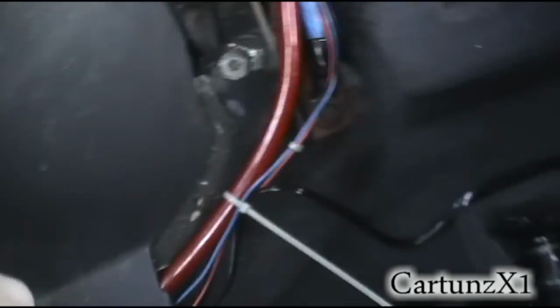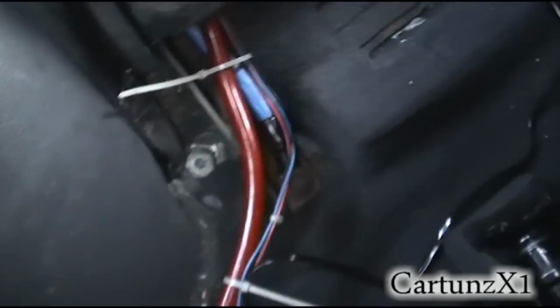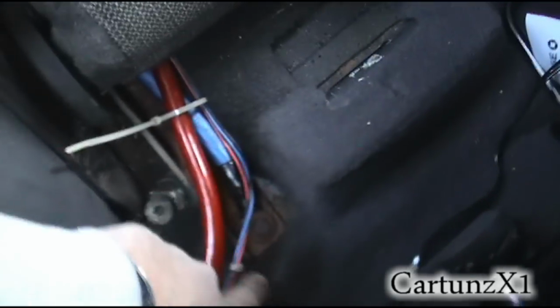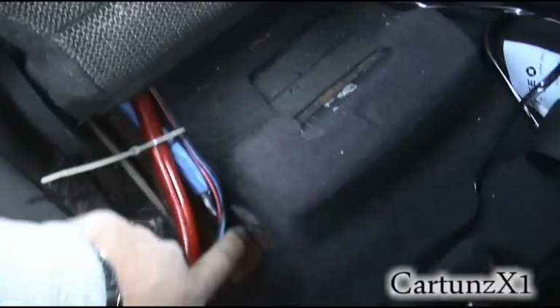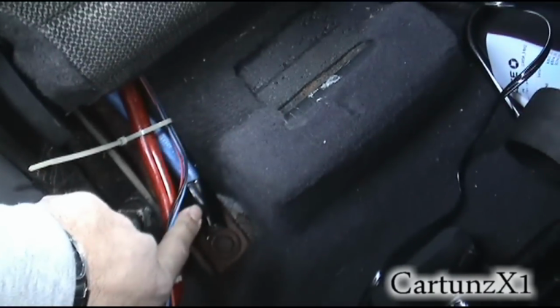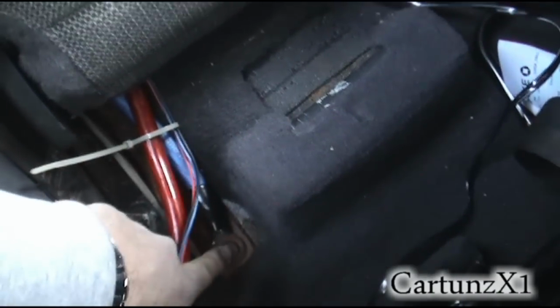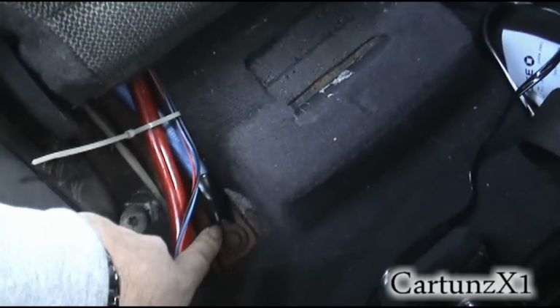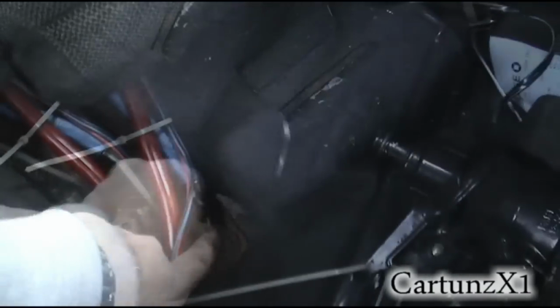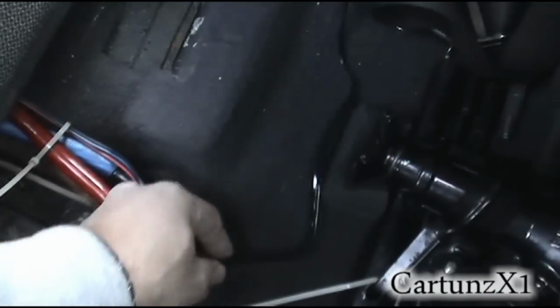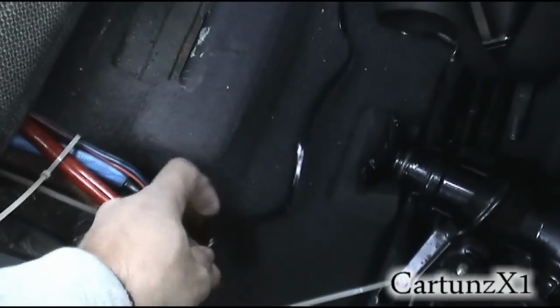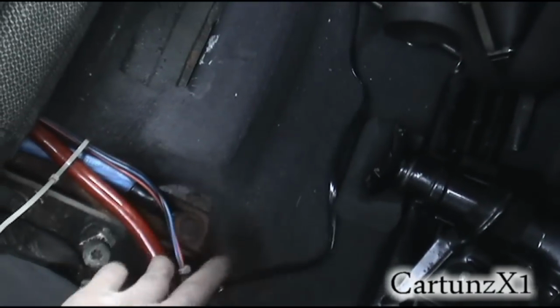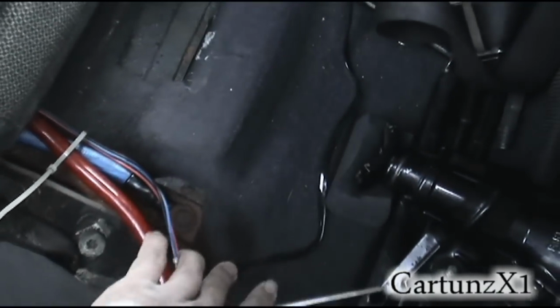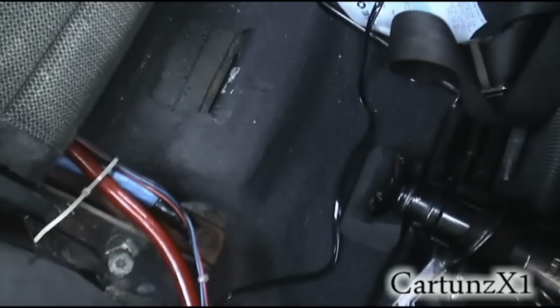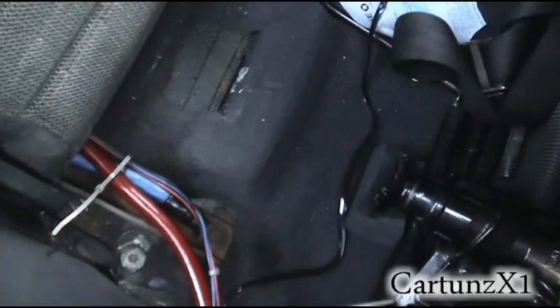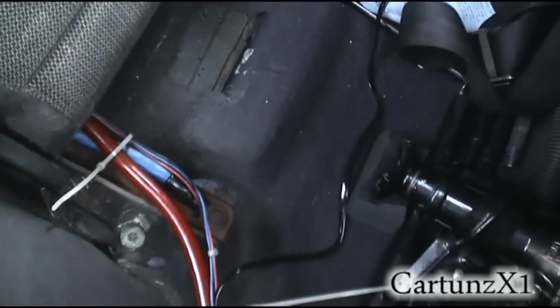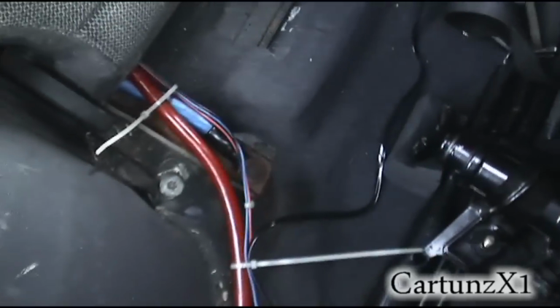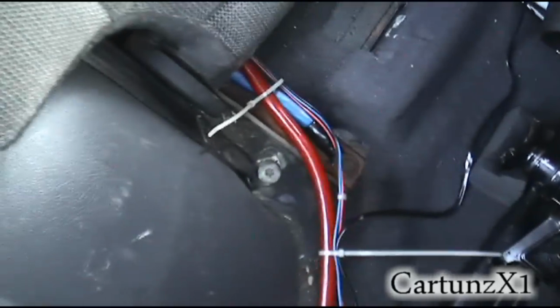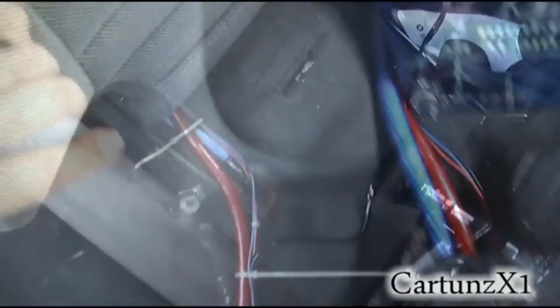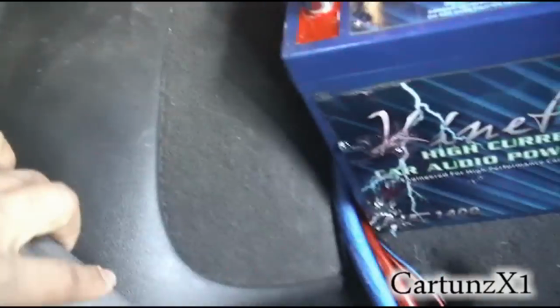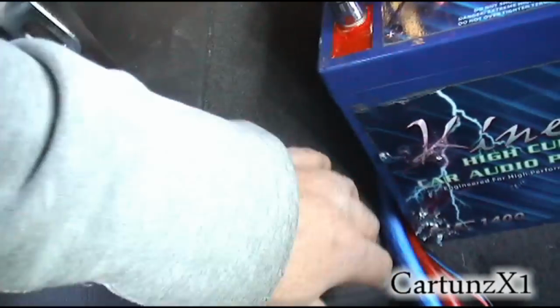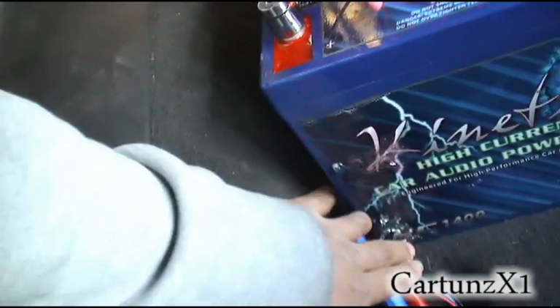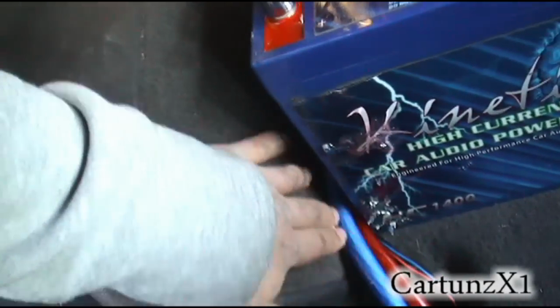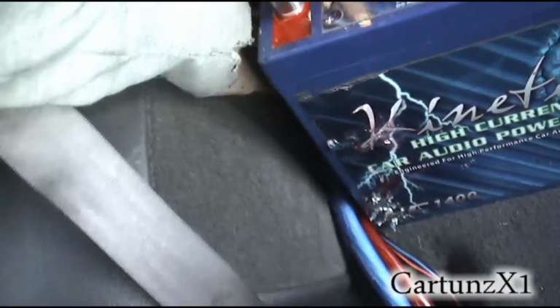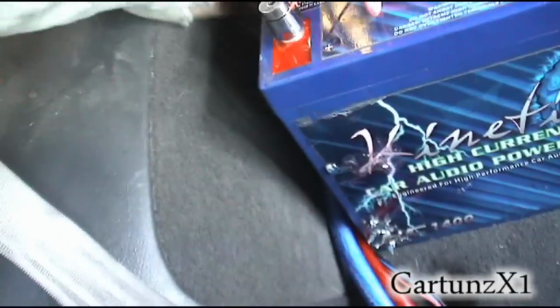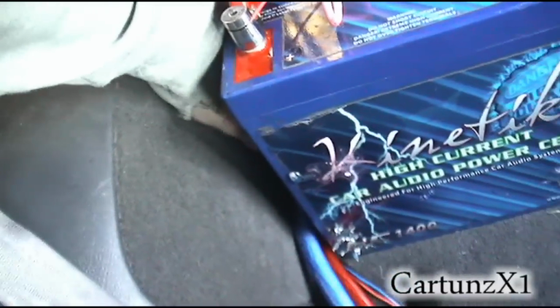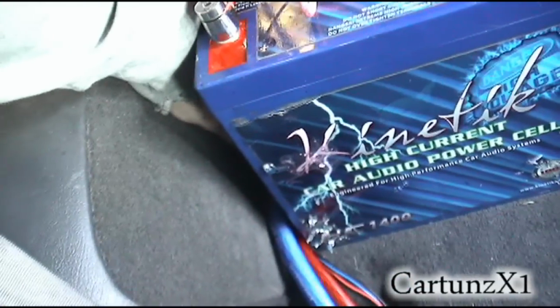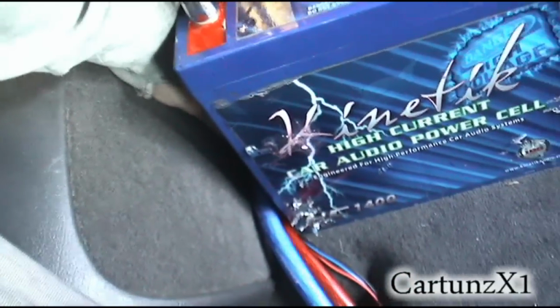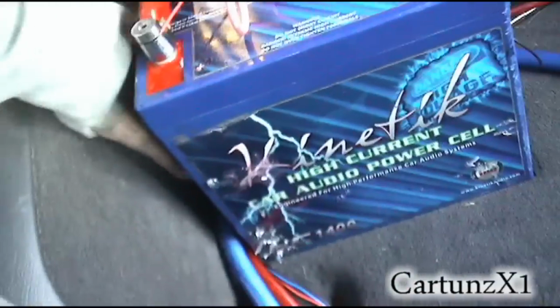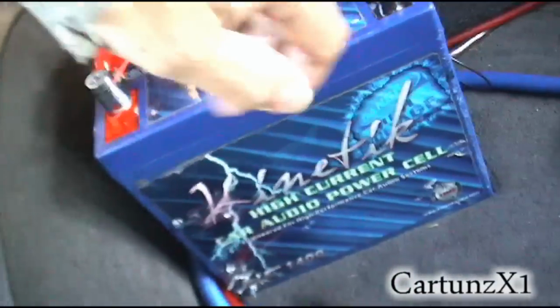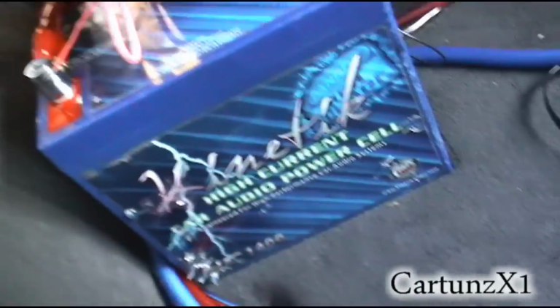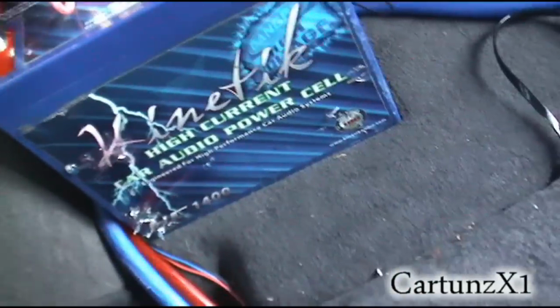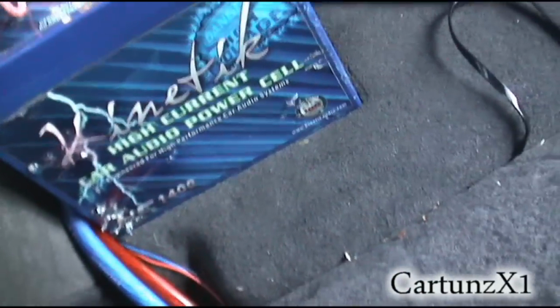I originally had it grounded on the other side with the 4 gauge where I had my remote base switch here. Then the wire is going straight to the back here and loops around.